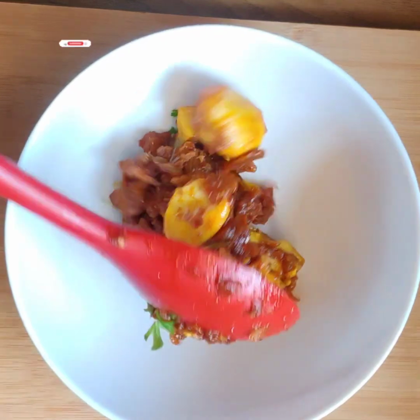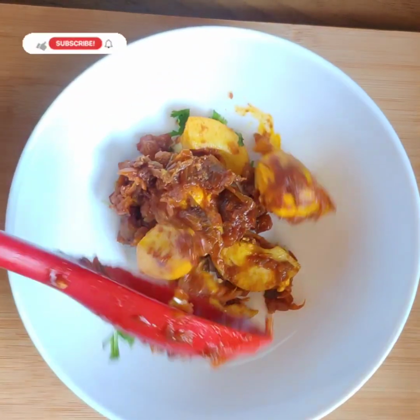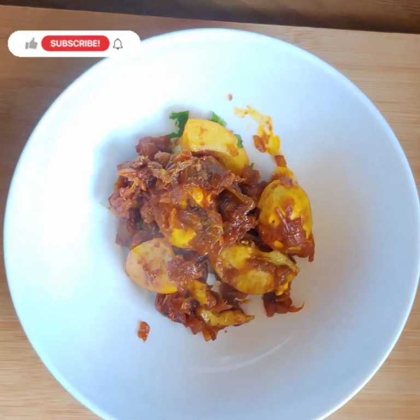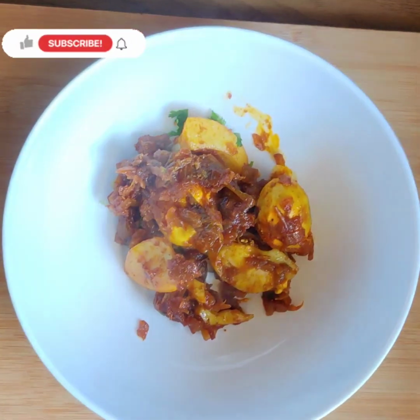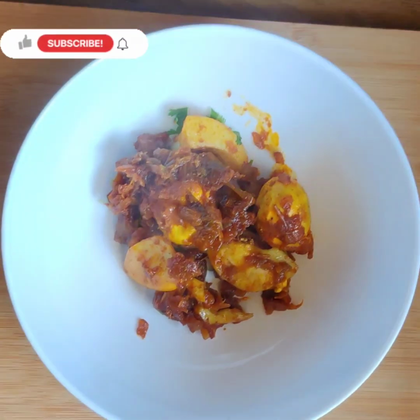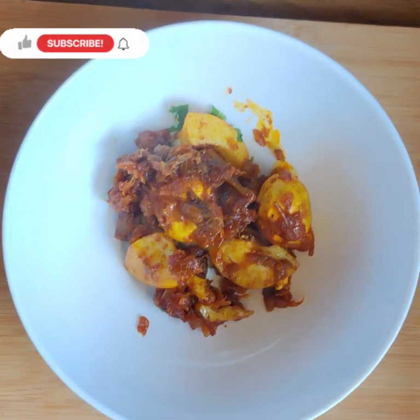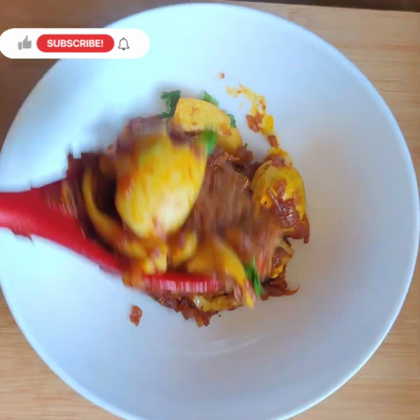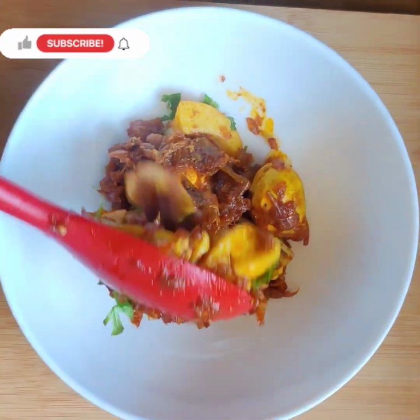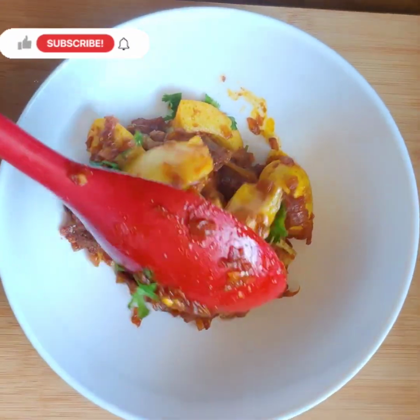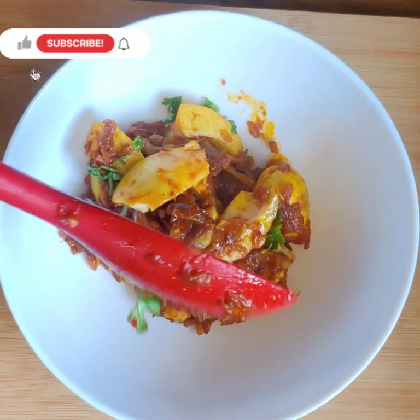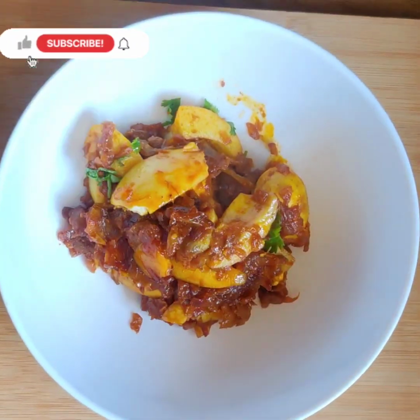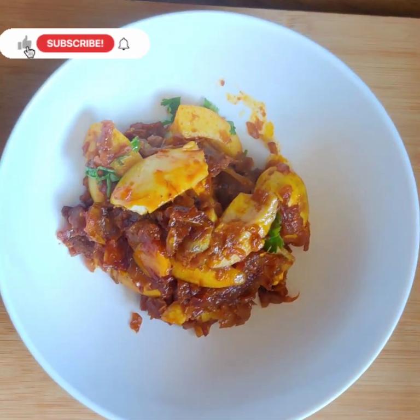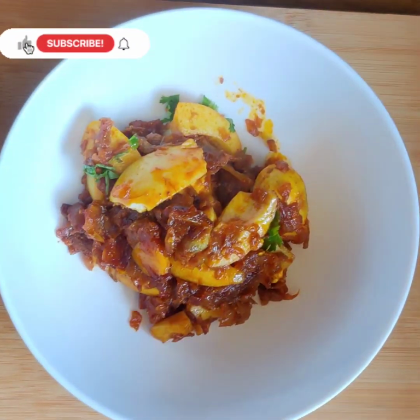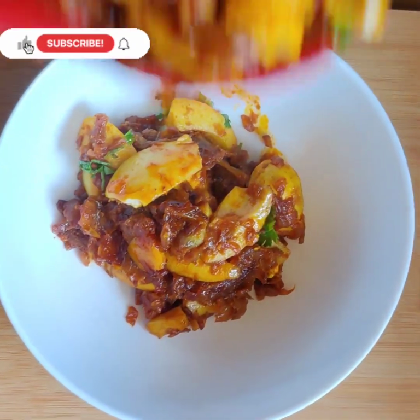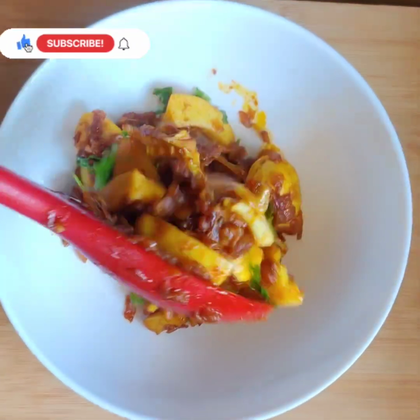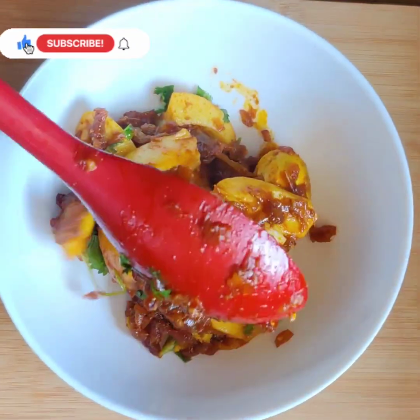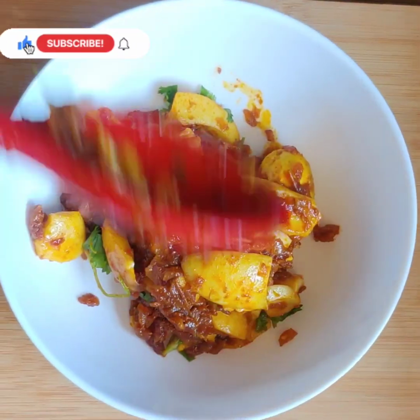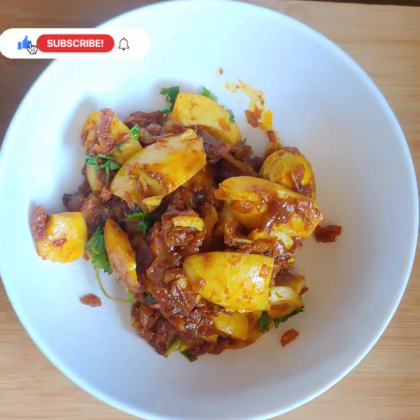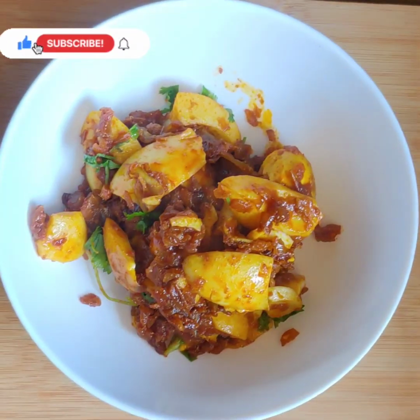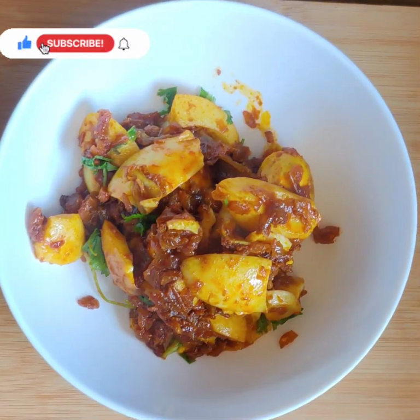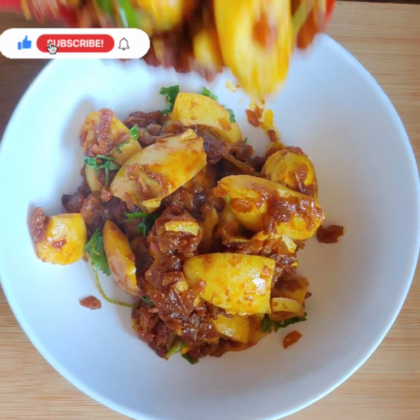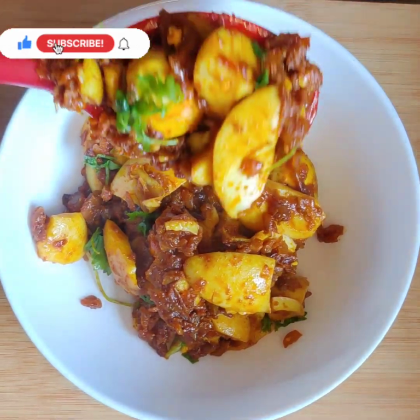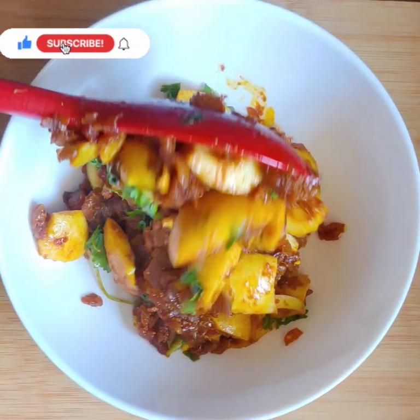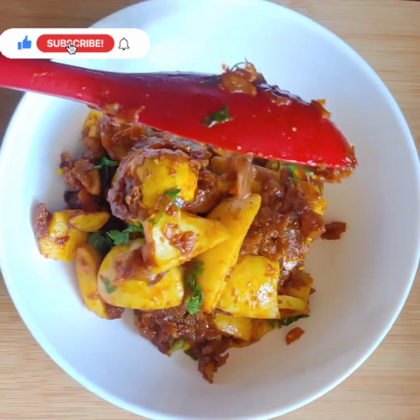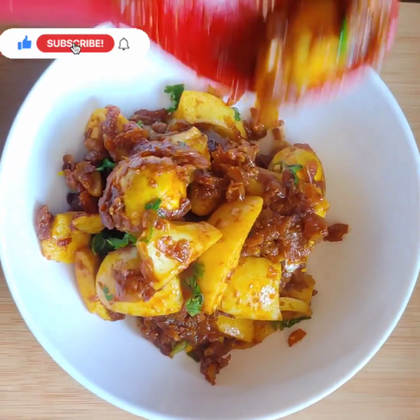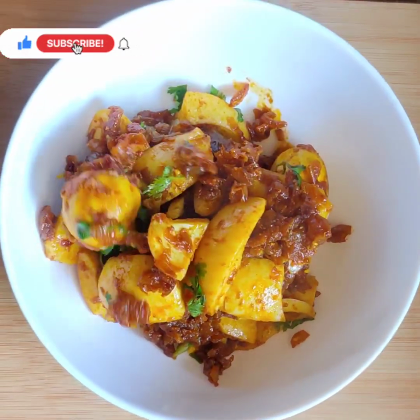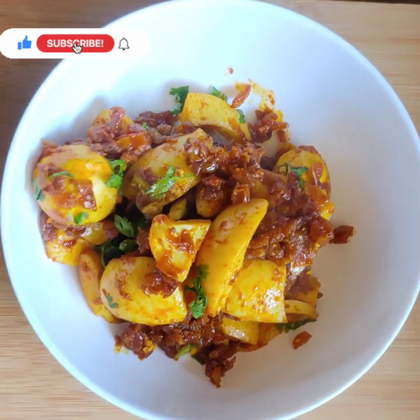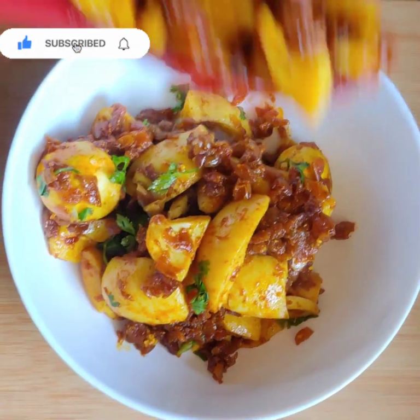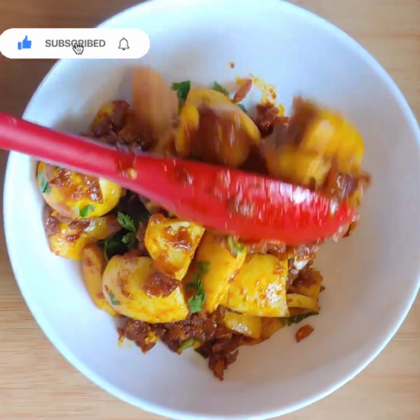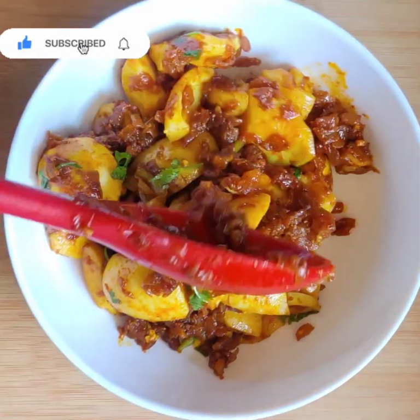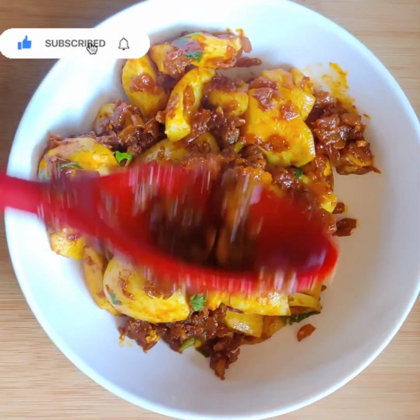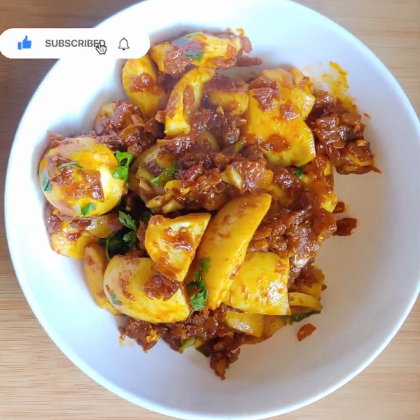Hi friends, welcome back to our channel. Welcome to the food lovers. We are going to make a special dish and cook the food.